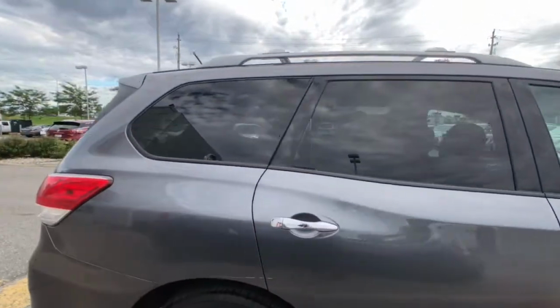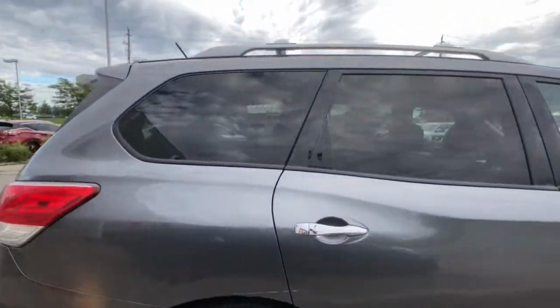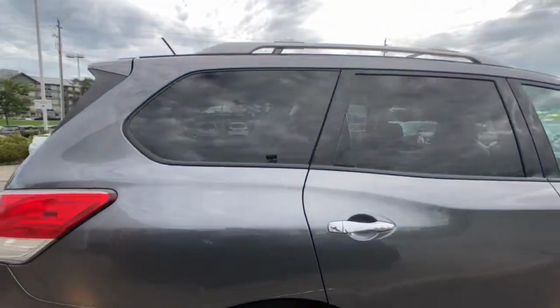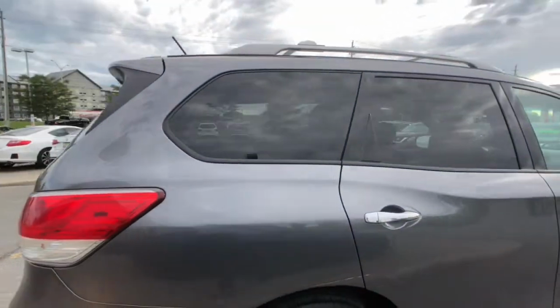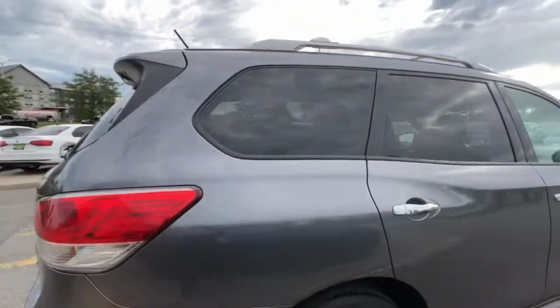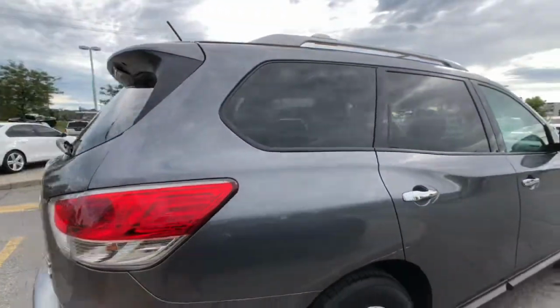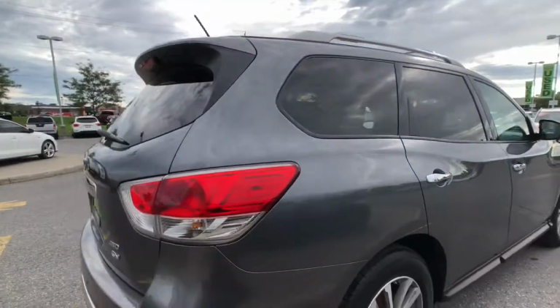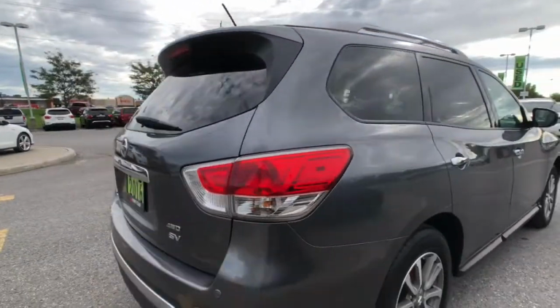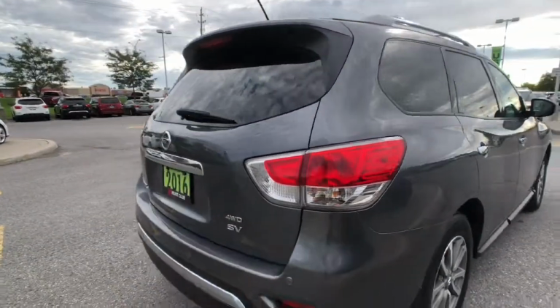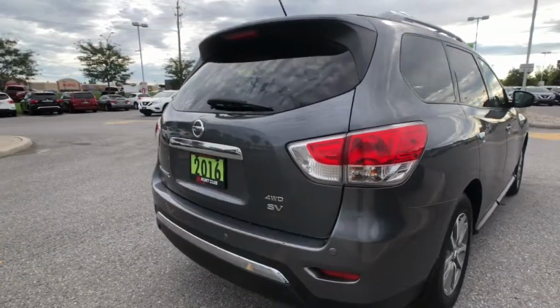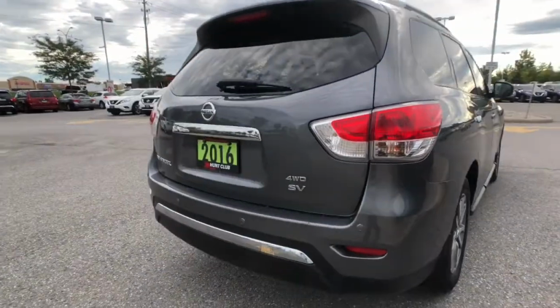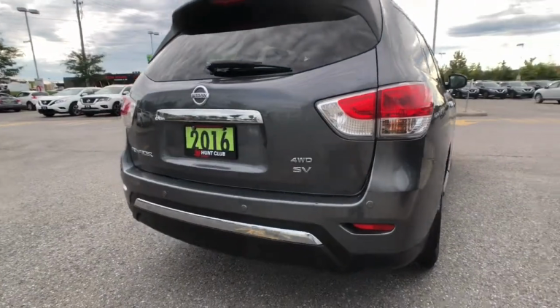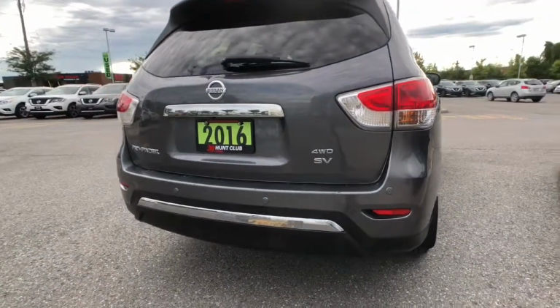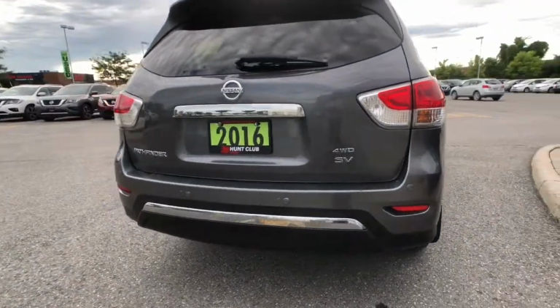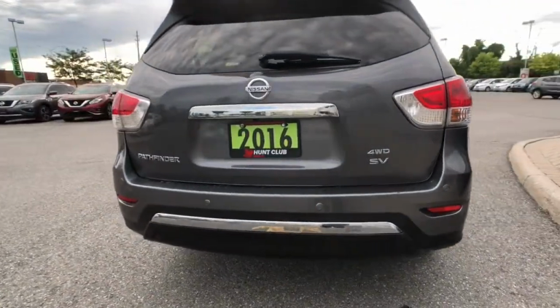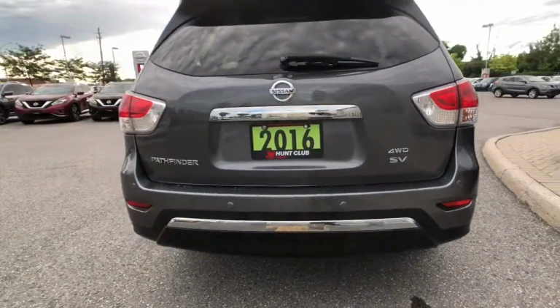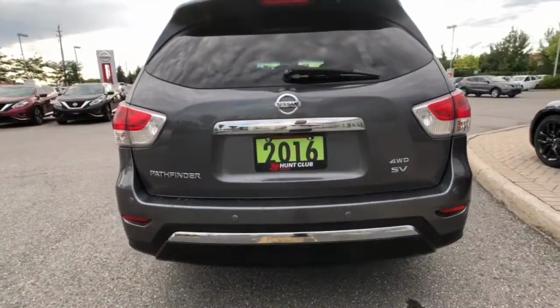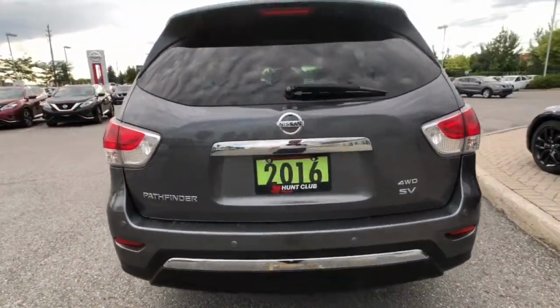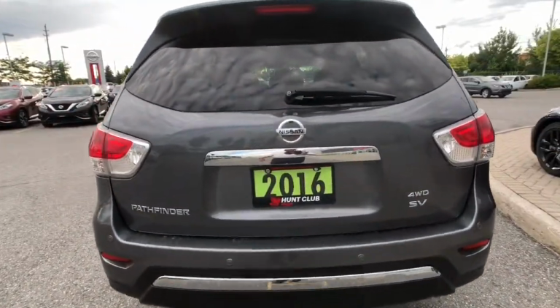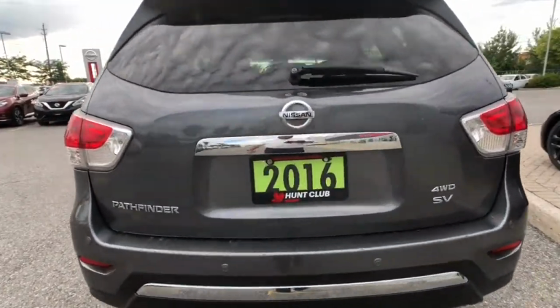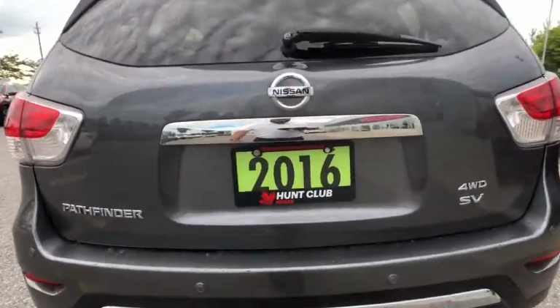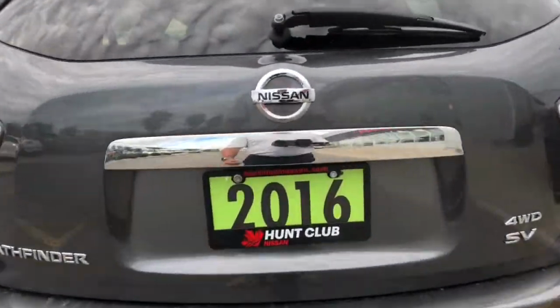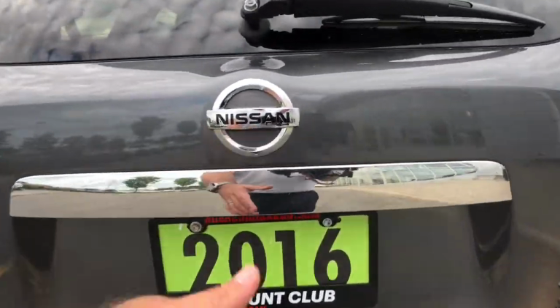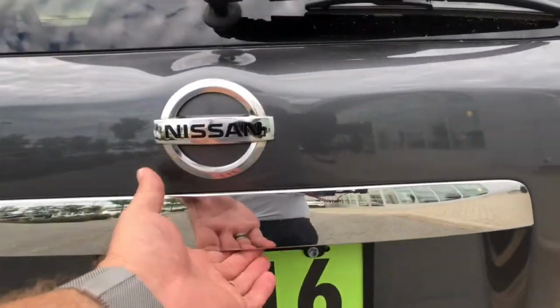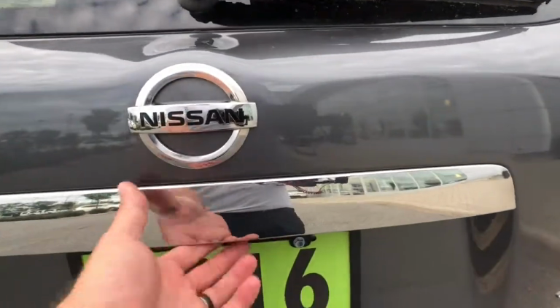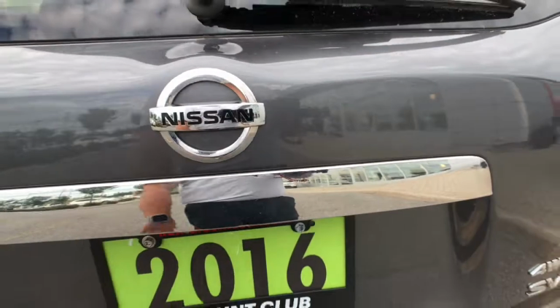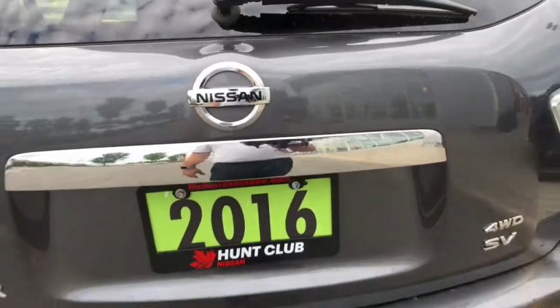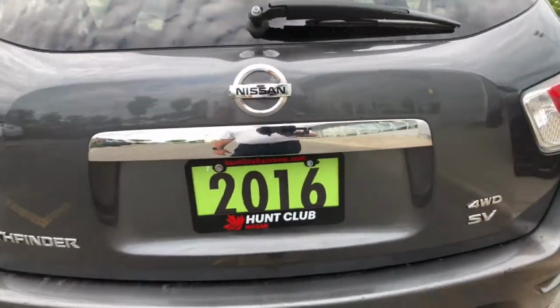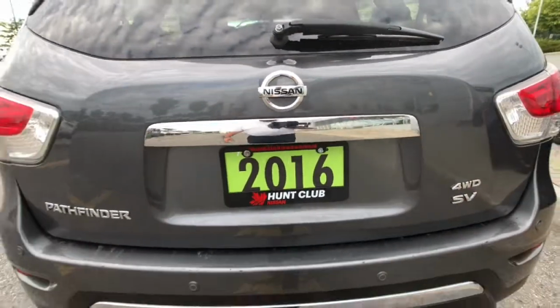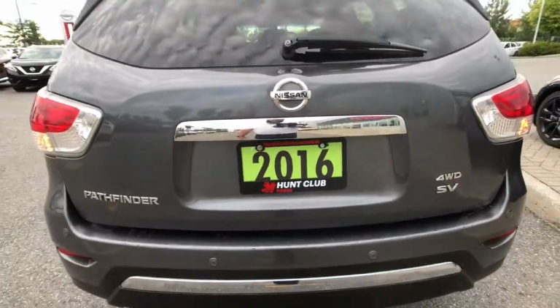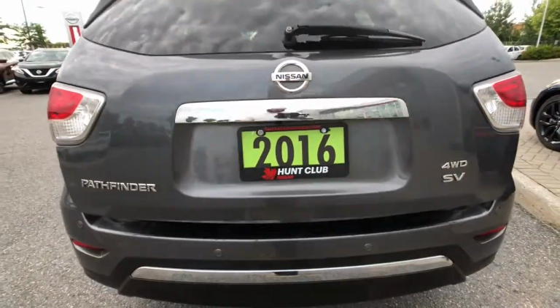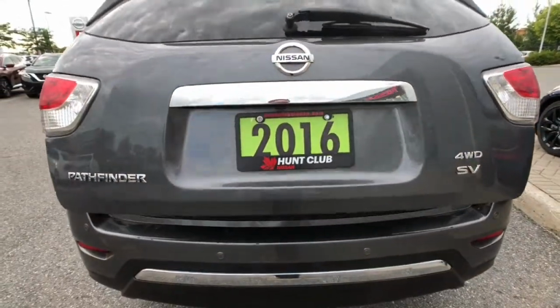Rear passengers benefit from privacy tint, as you can see. You also get rear parking sonar around the back right here, and the ability to install a Class 3 or Class 4 hitch, so you can tow up to about 5,000 pounds with this thing if you need to.